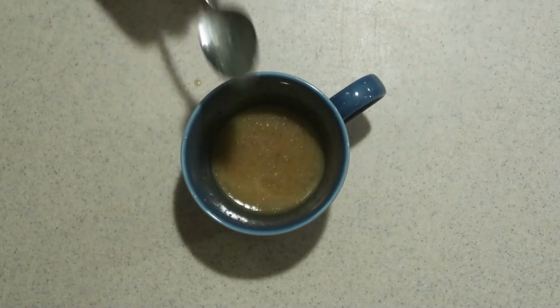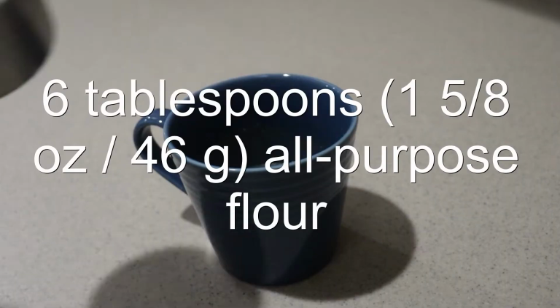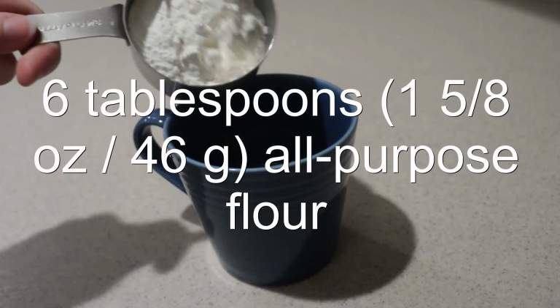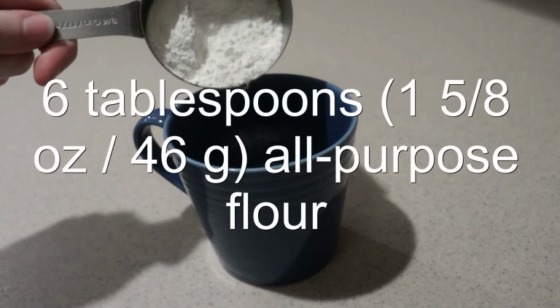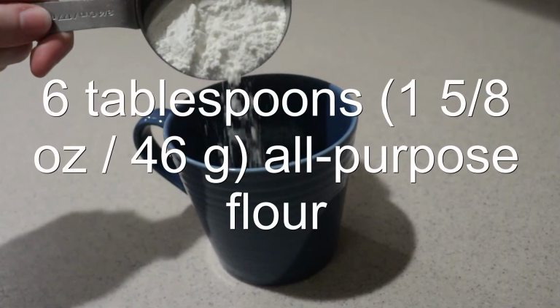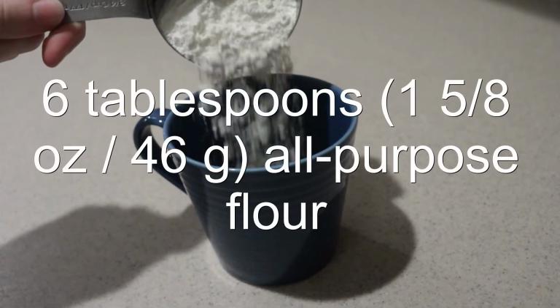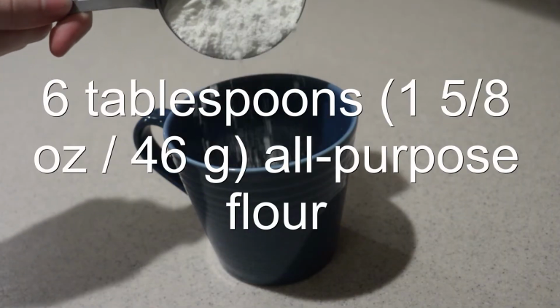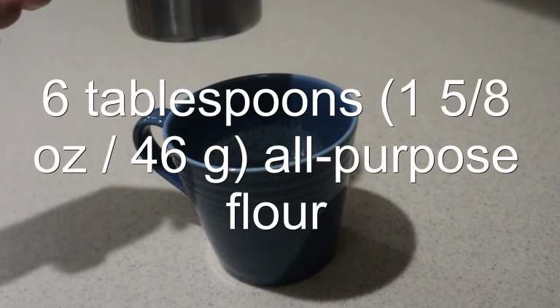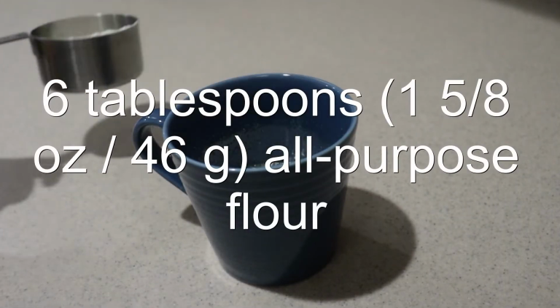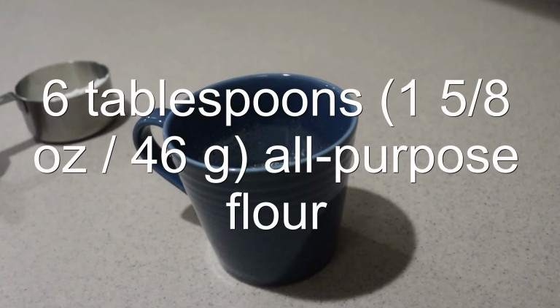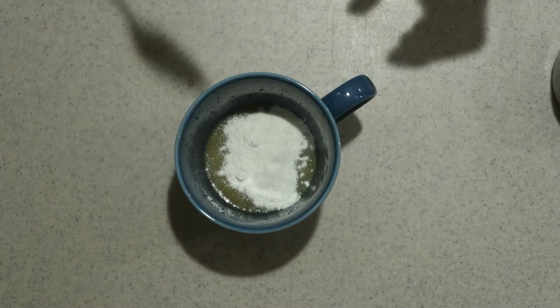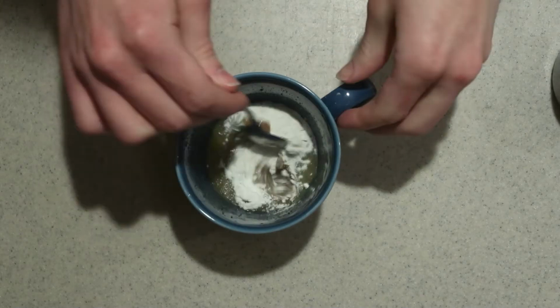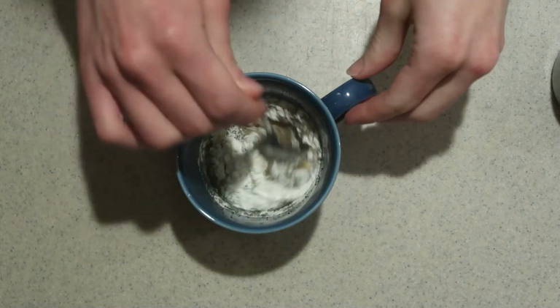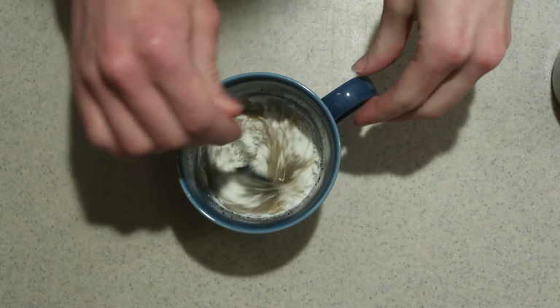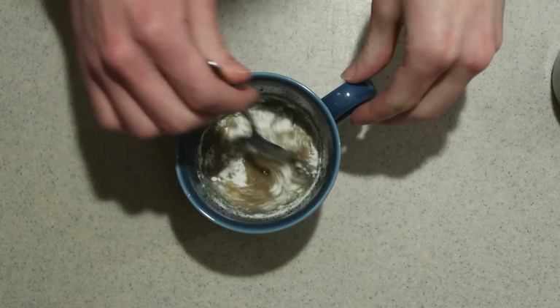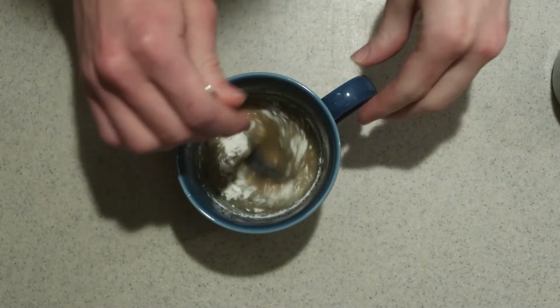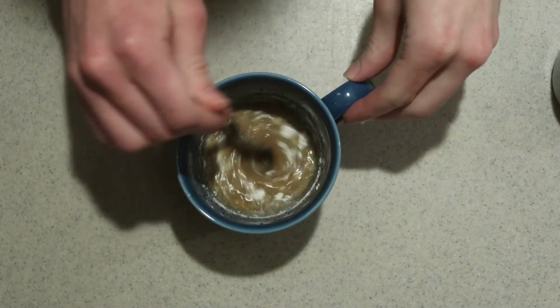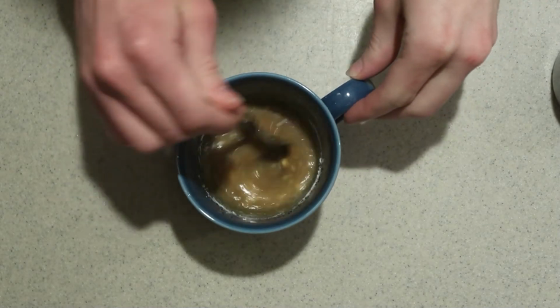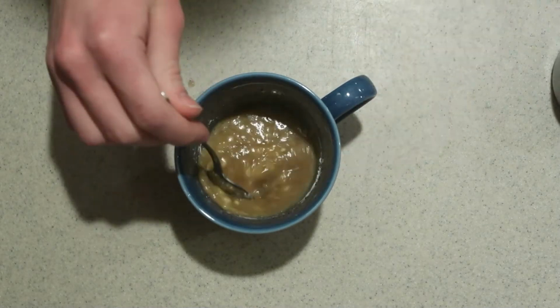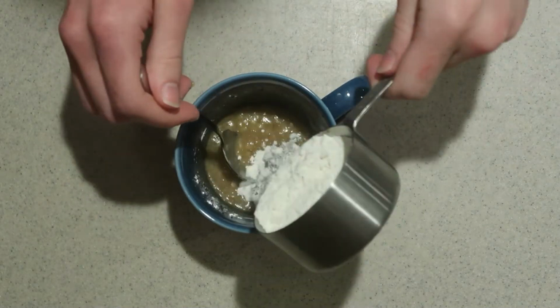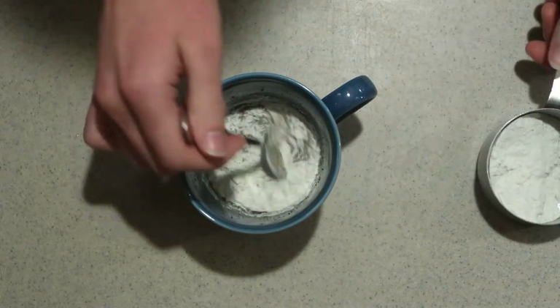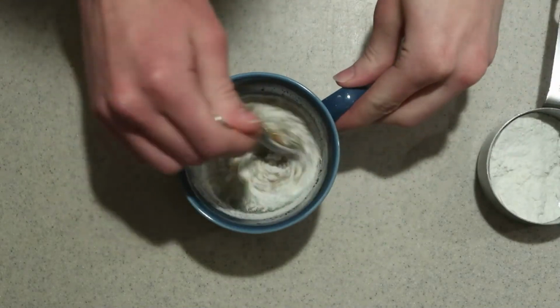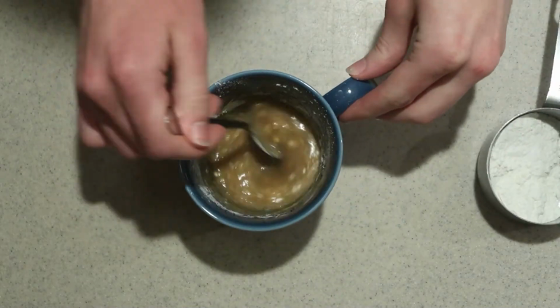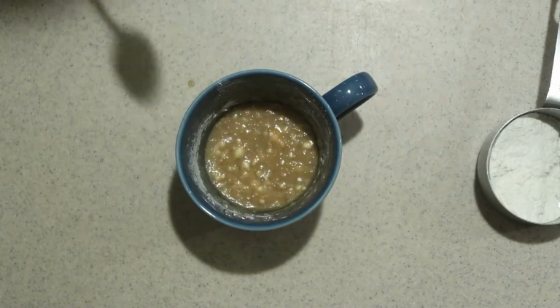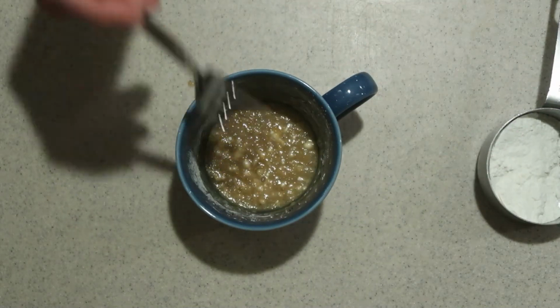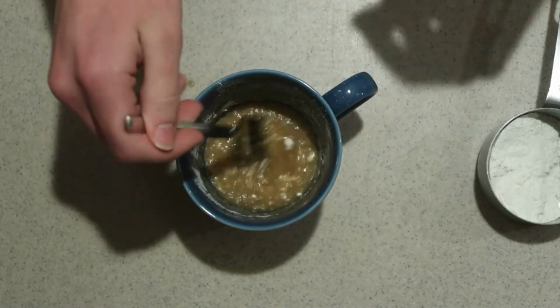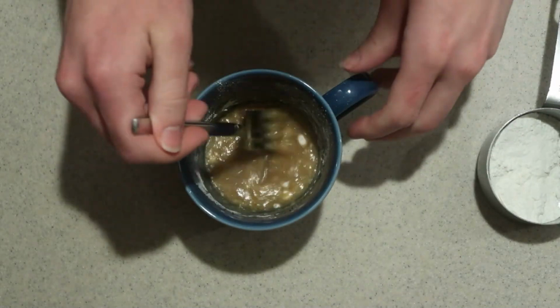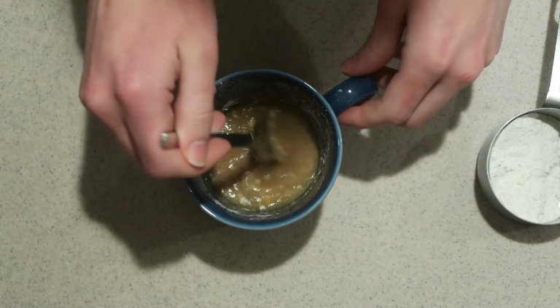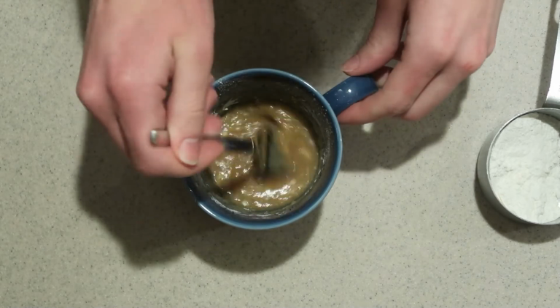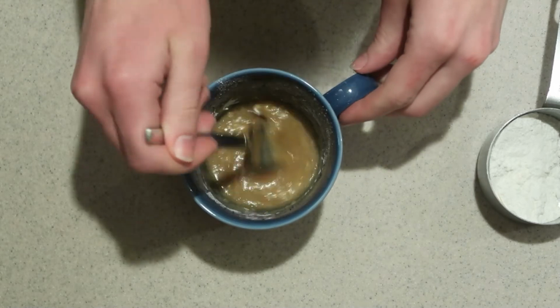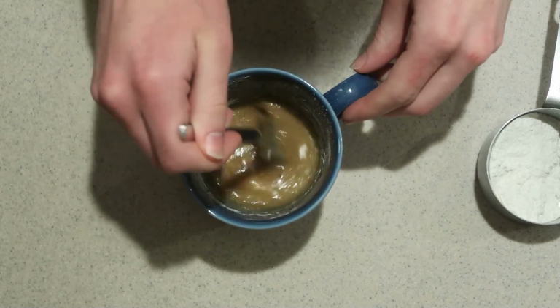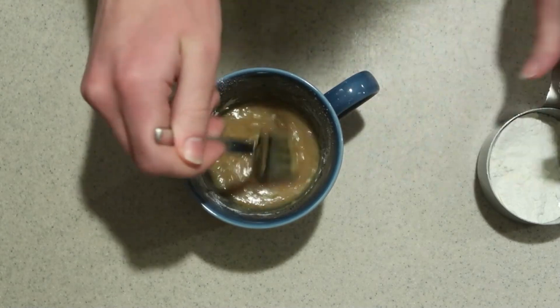Add in the flour a little at a time, mixing just until combined after each addition. I'm switching to a fork because it helps get rid of lumps.